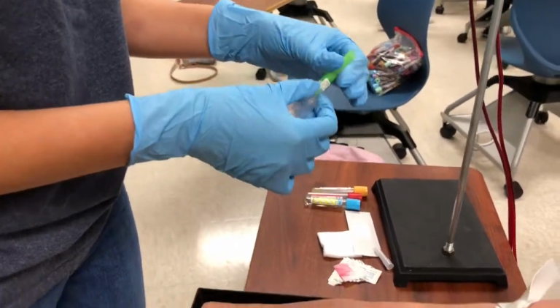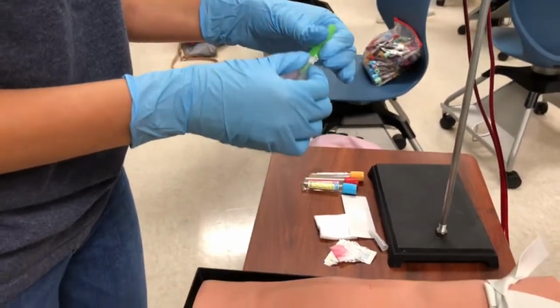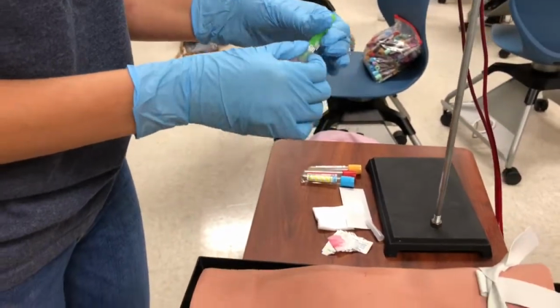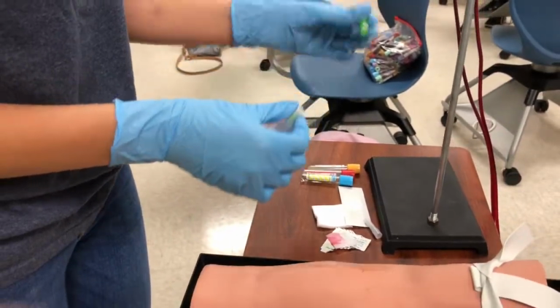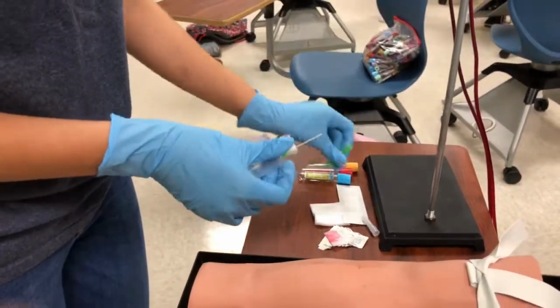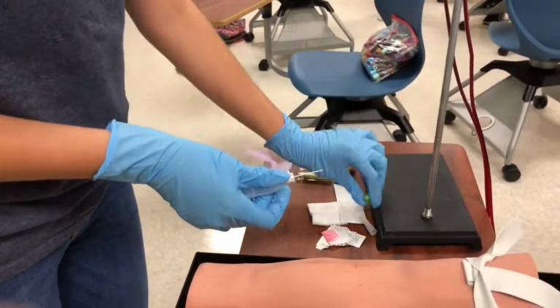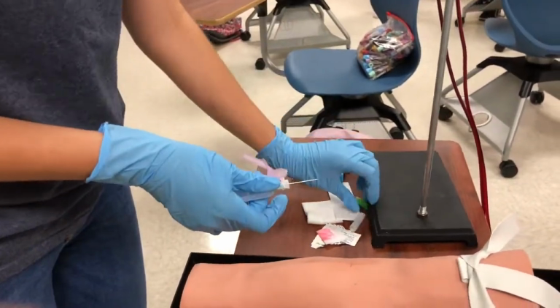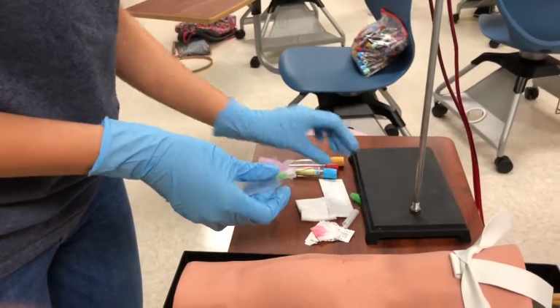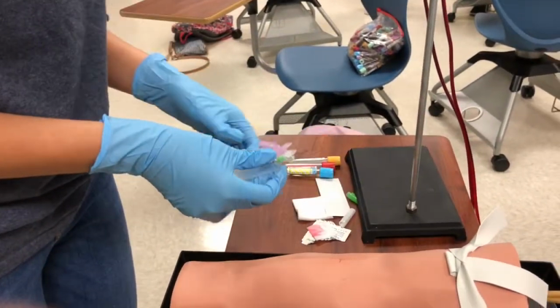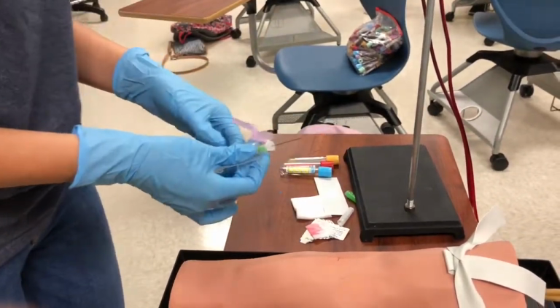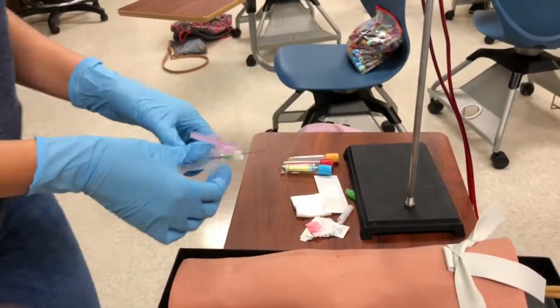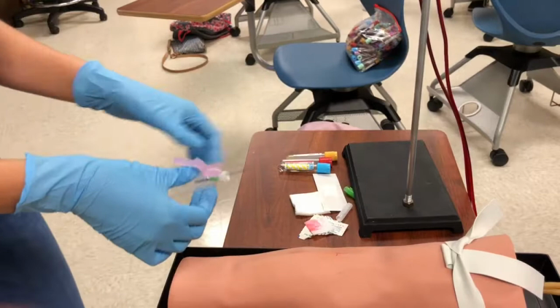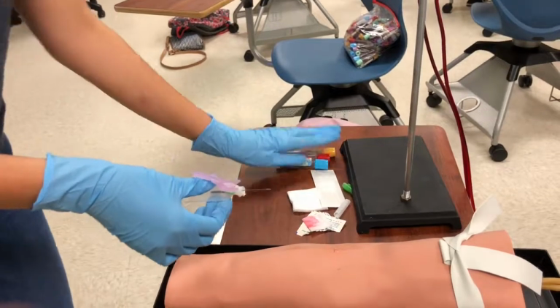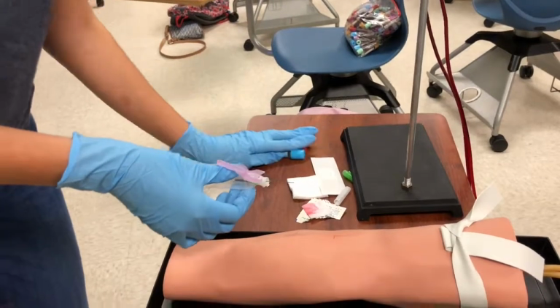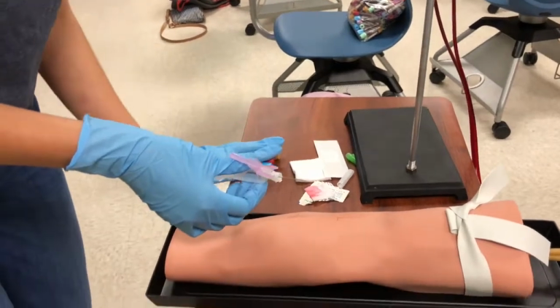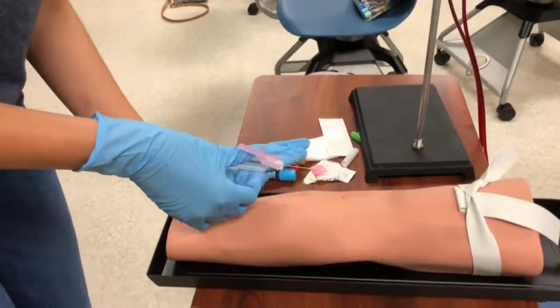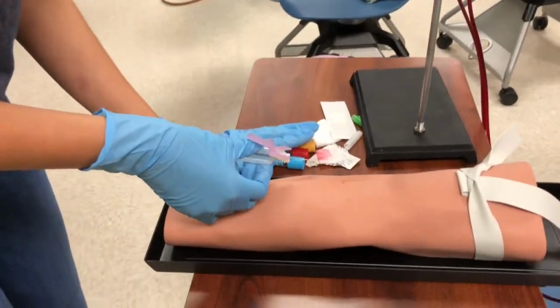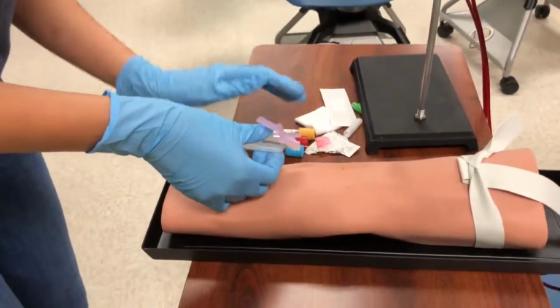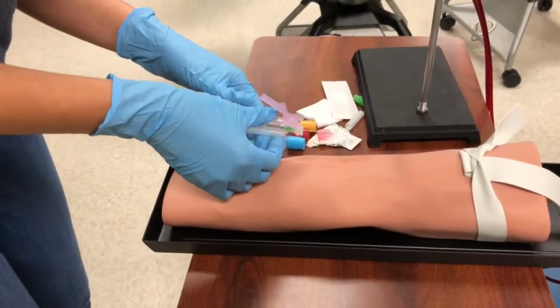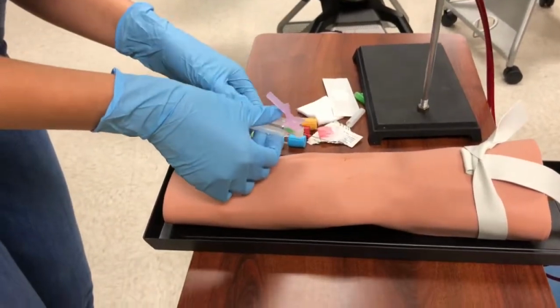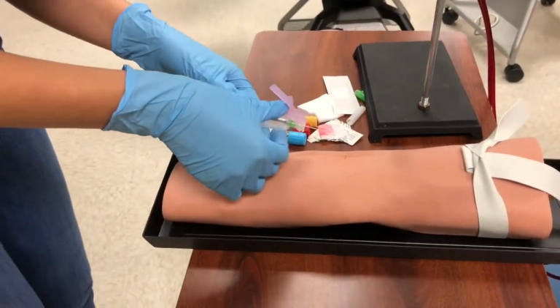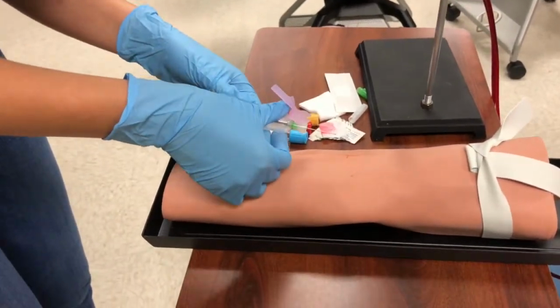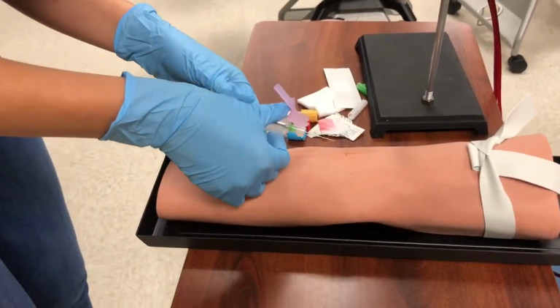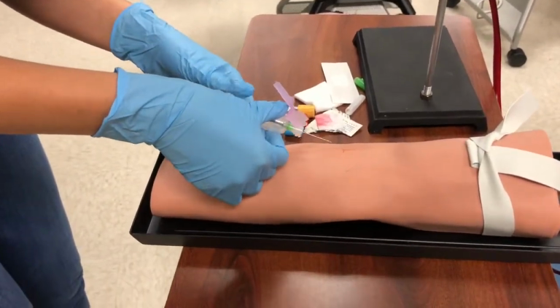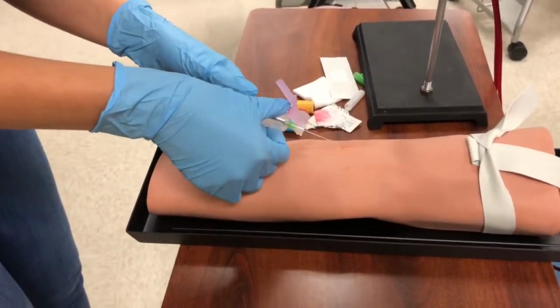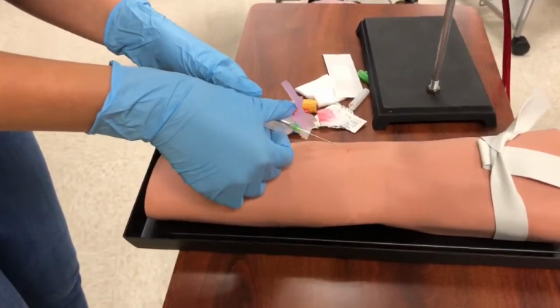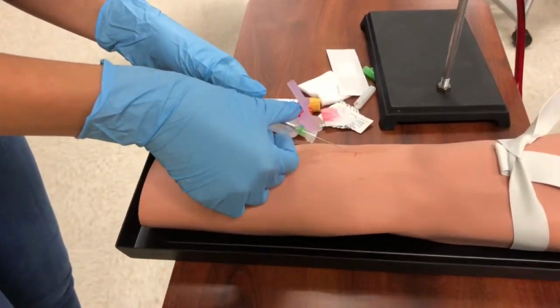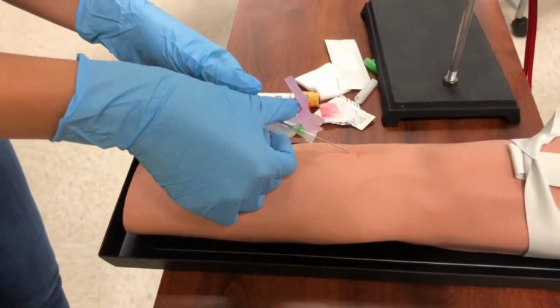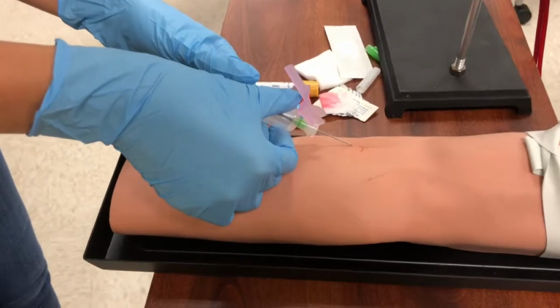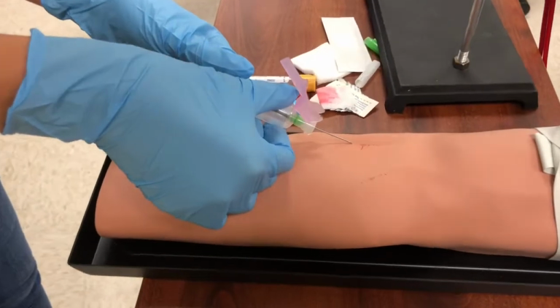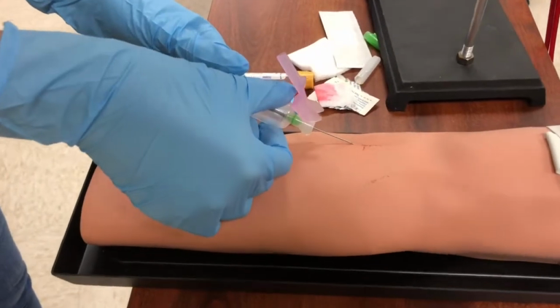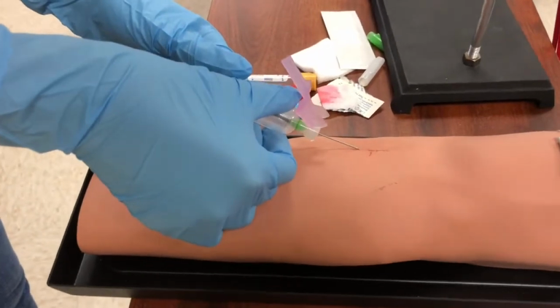Now I uncap my needle and get ready to perform the venipuncture. I make sure my tubes are right by me so I'm not crossing over during the venipuncture. I put the needle in at an angle.